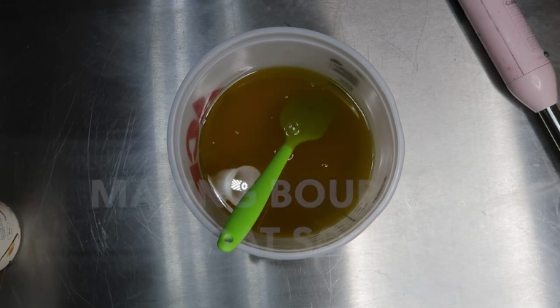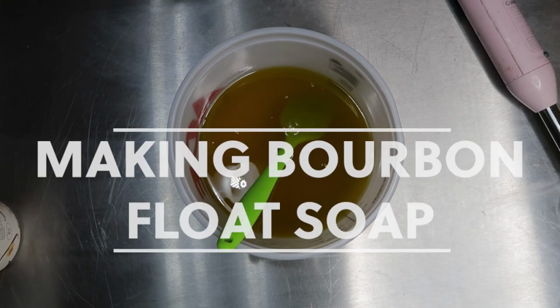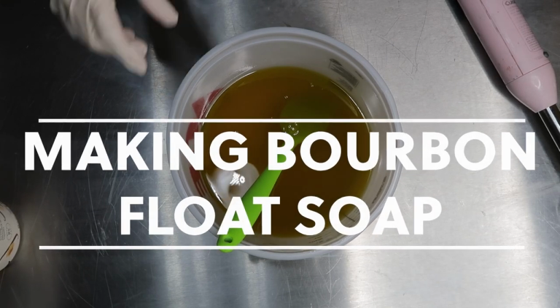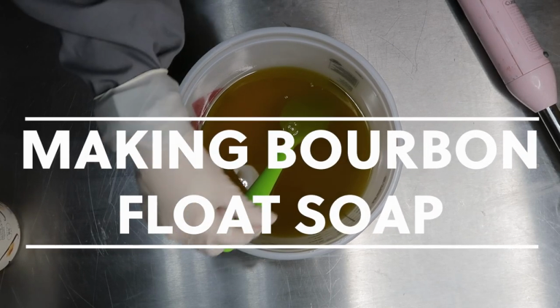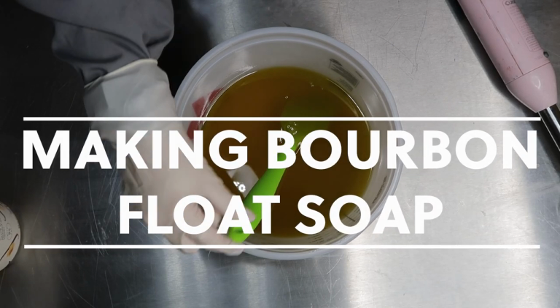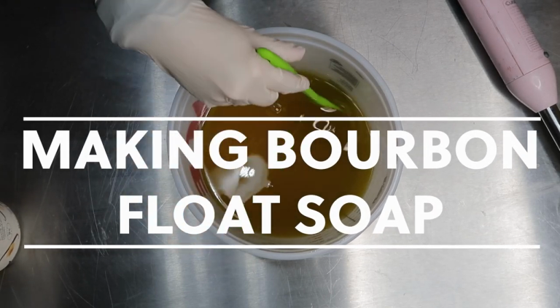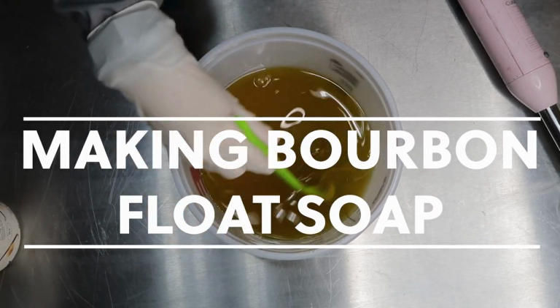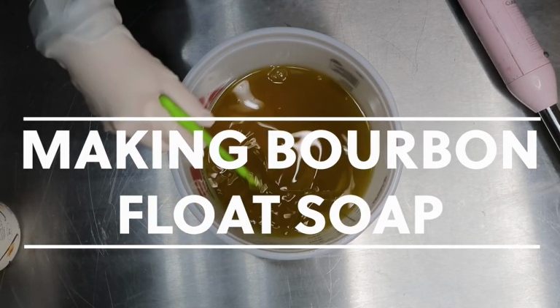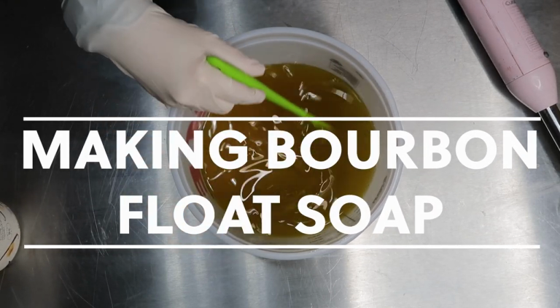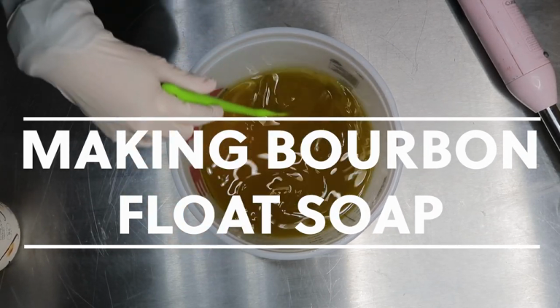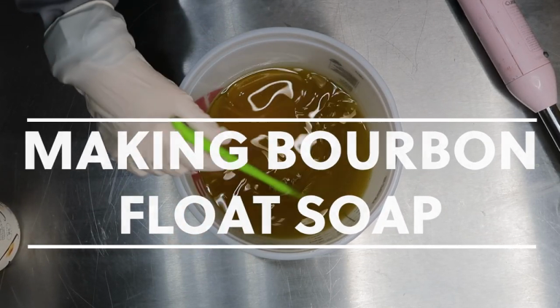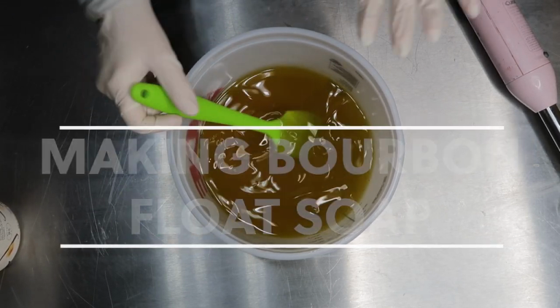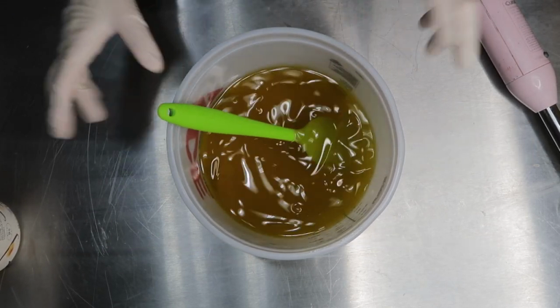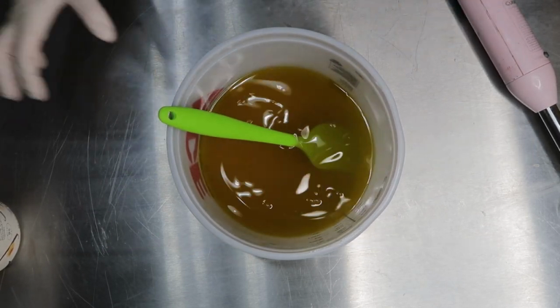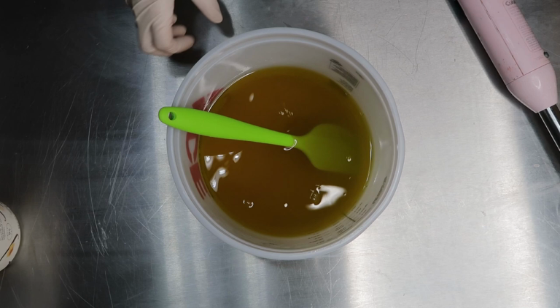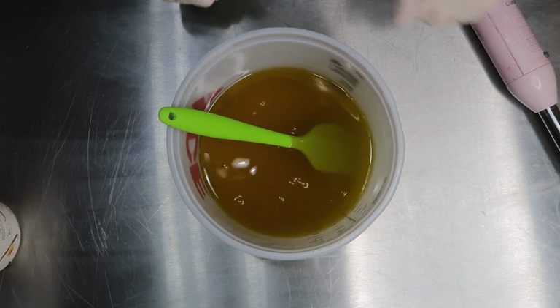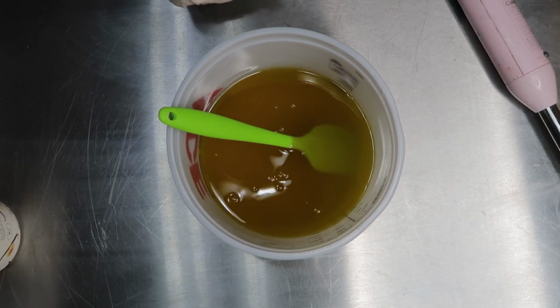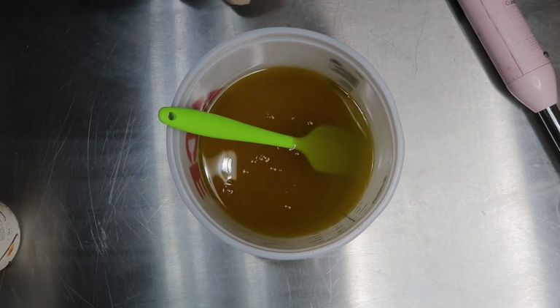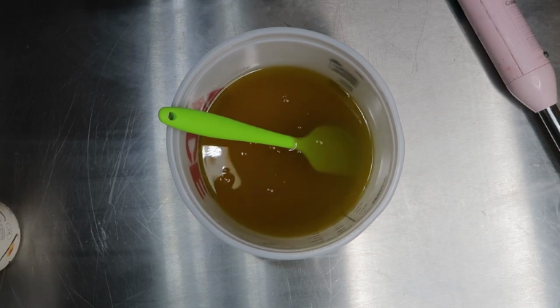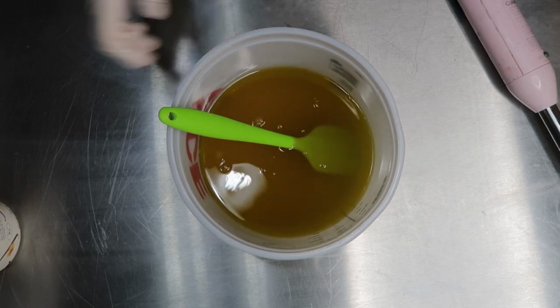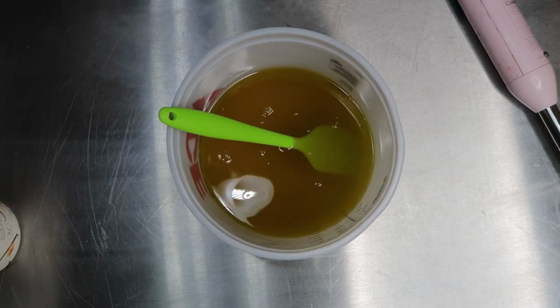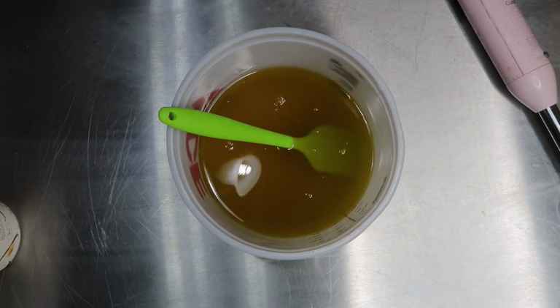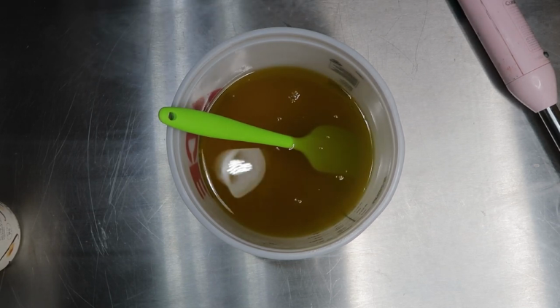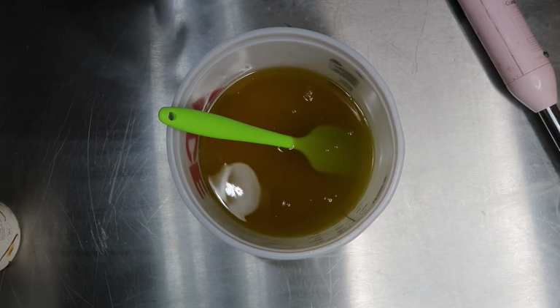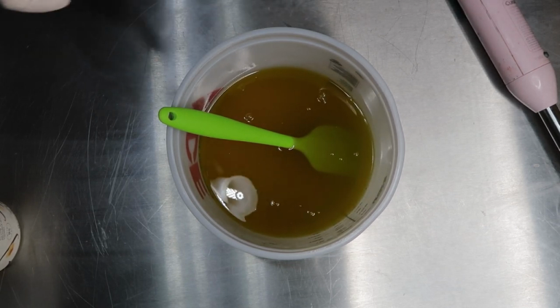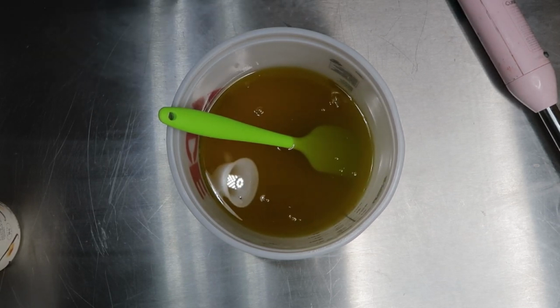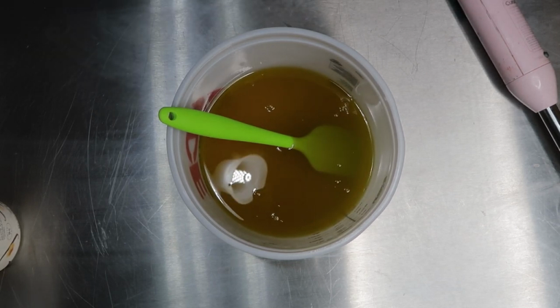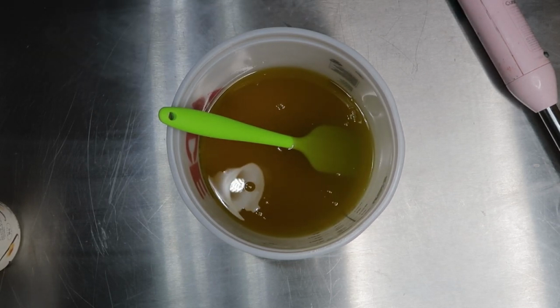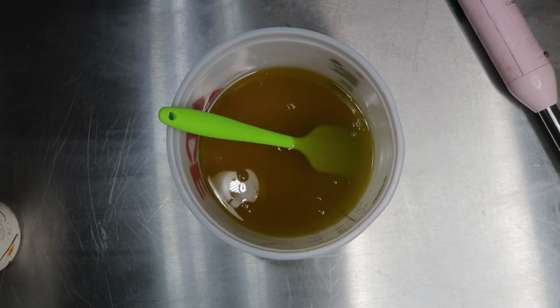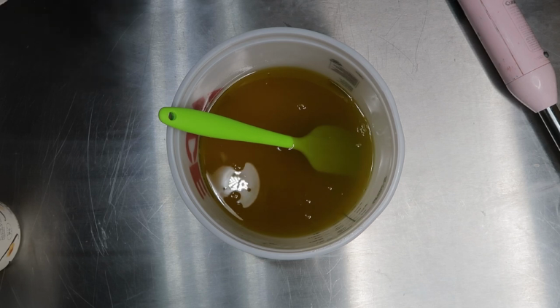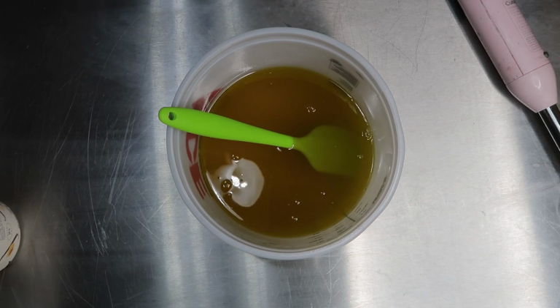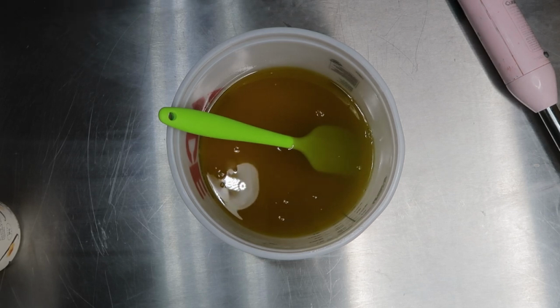Hi everyone, it's Lauren from Single Barrel Soaps, and today I'm going to be making a grown-up root beer float. It's going to be a root beer float soap with a little bit of bourbon slashed in.